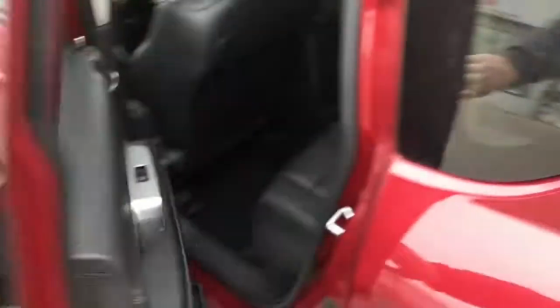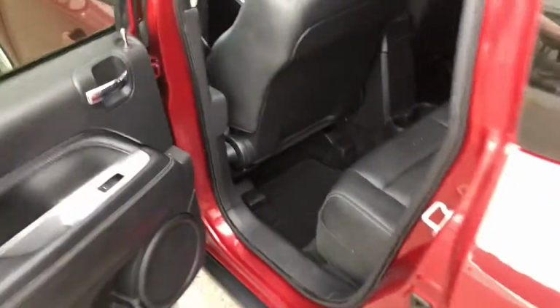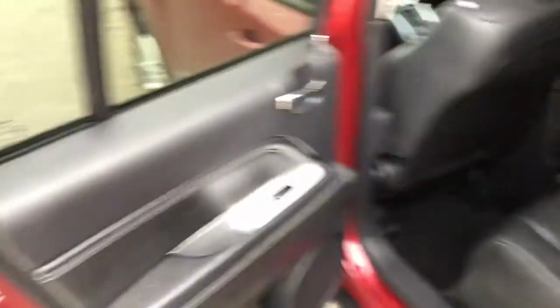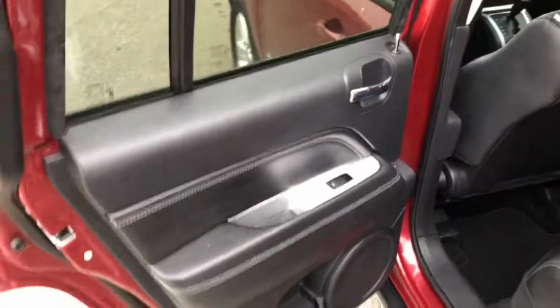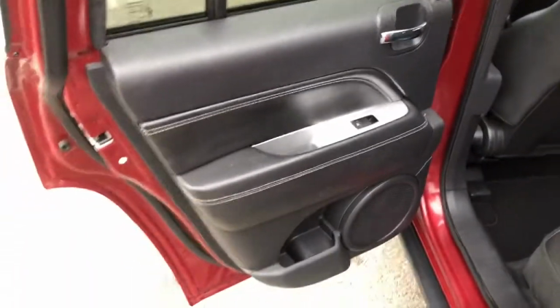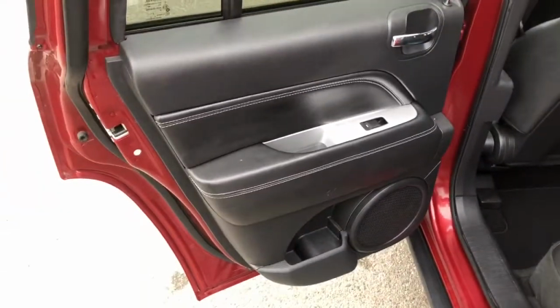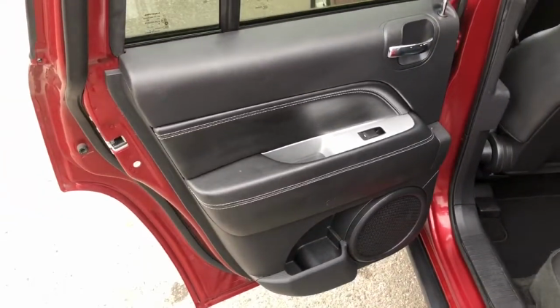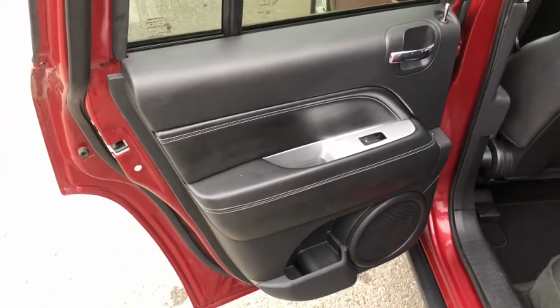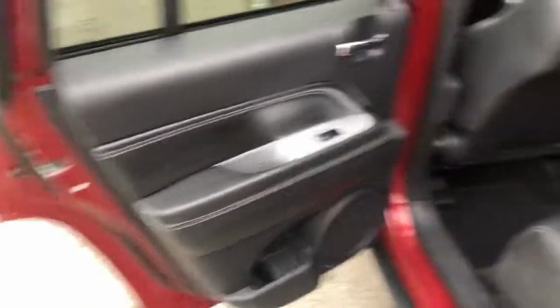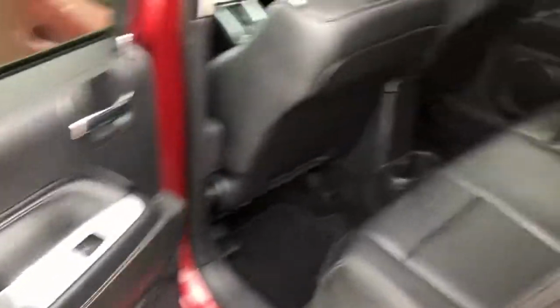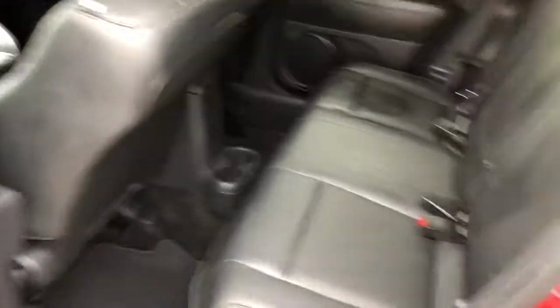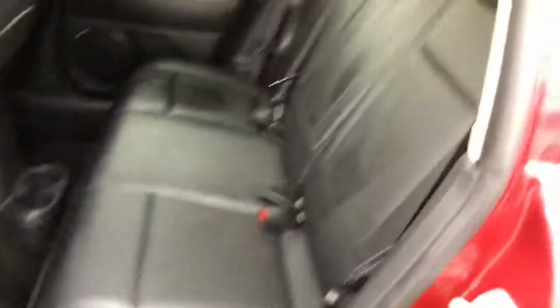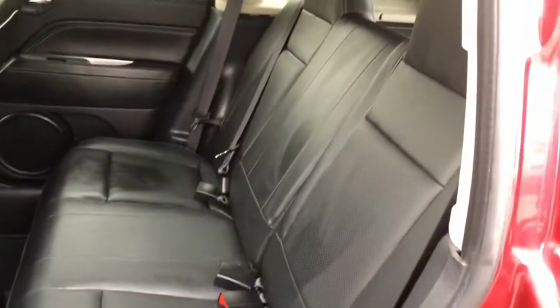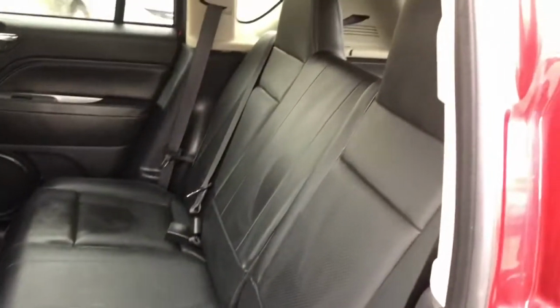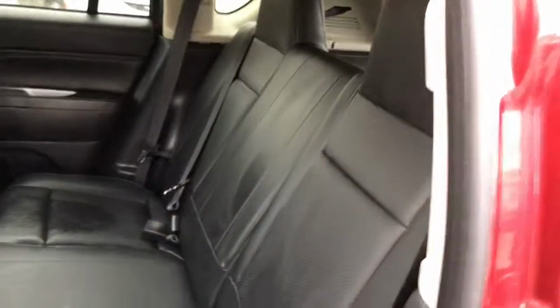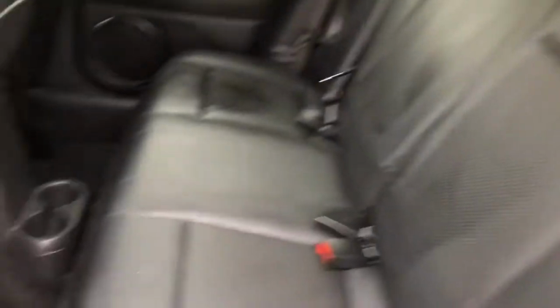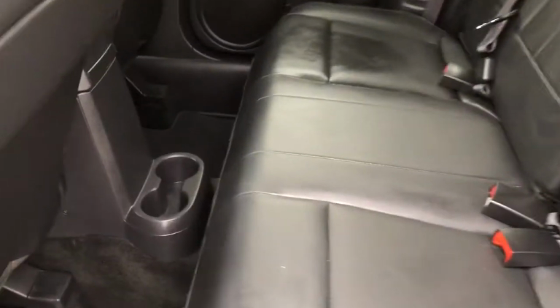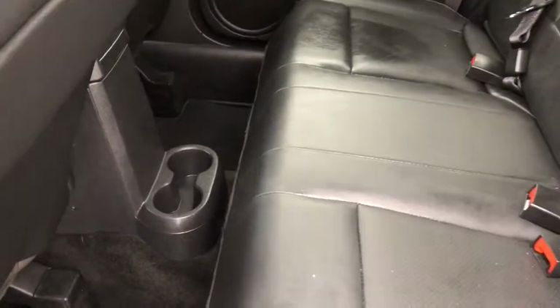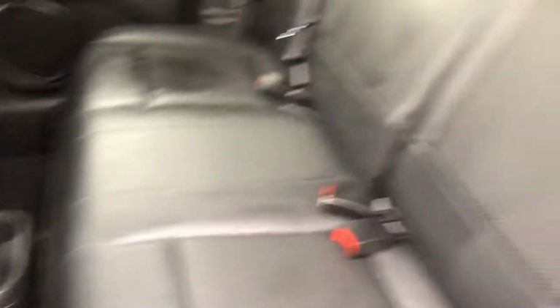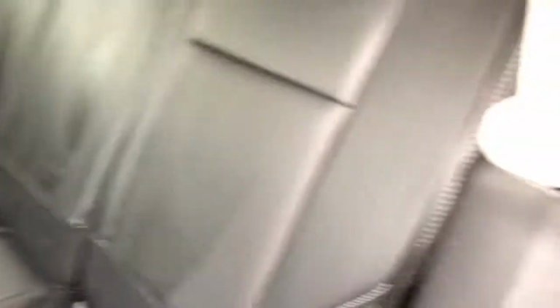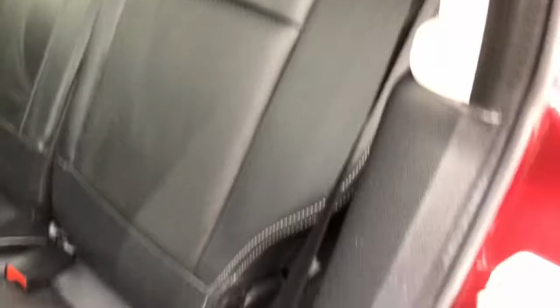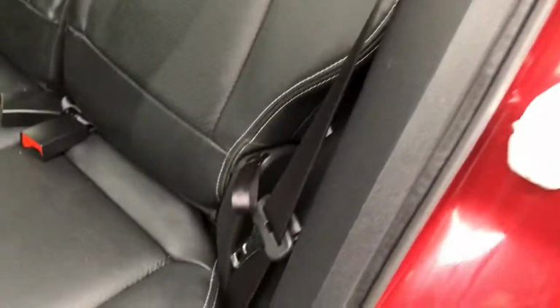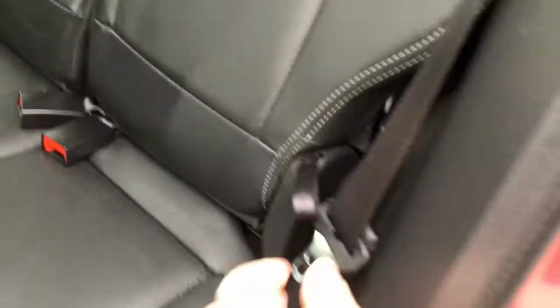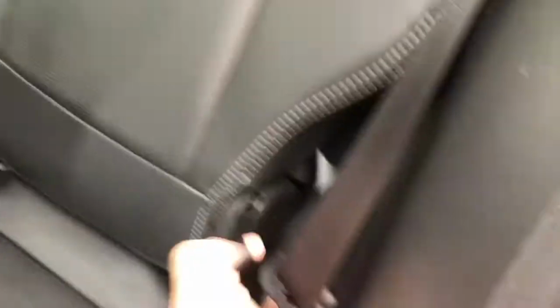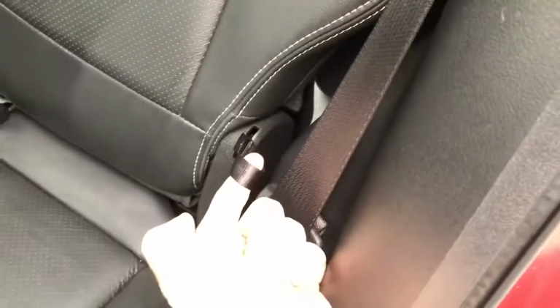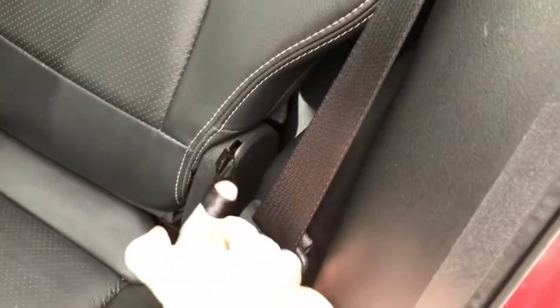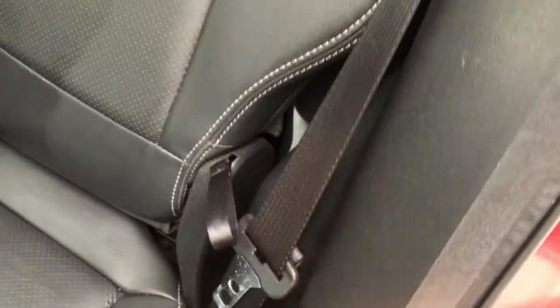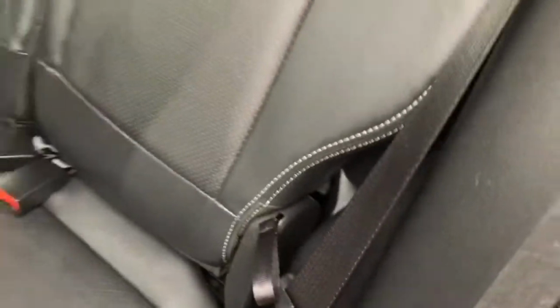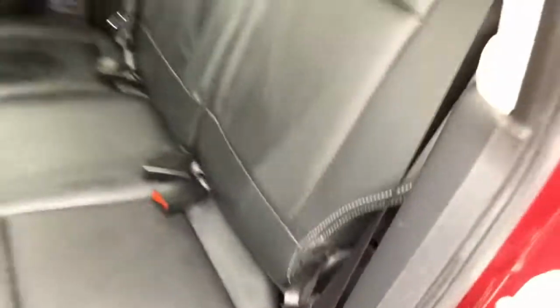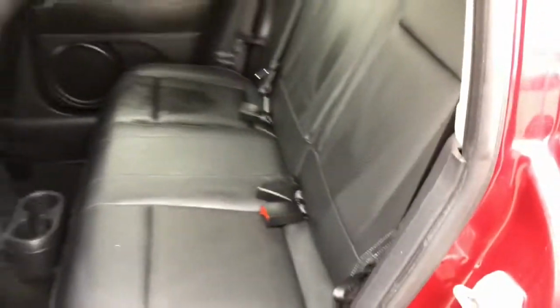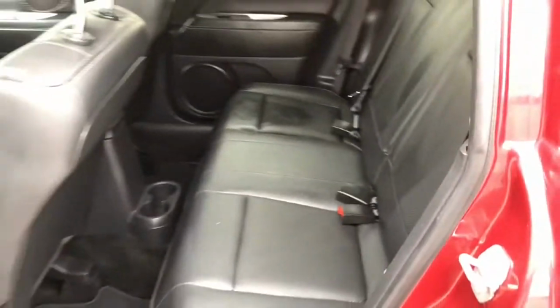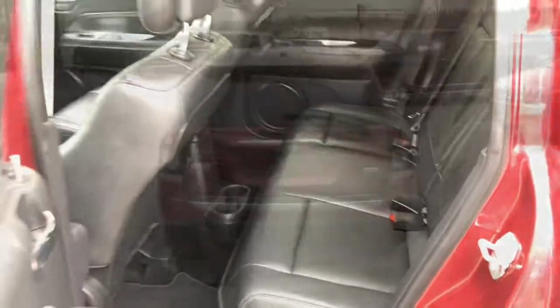Heading into the rear, it's equipped with that same trim as the front — black leather seats. There are cup holders between the feet of the rear passengers, and the seats fold down with one easy pull of that little handle.